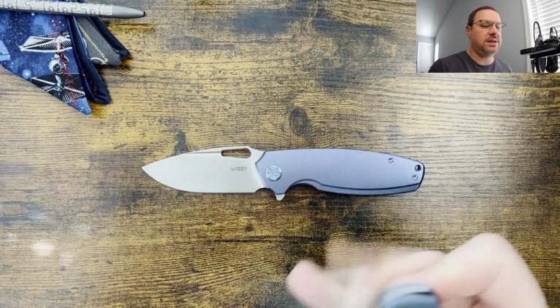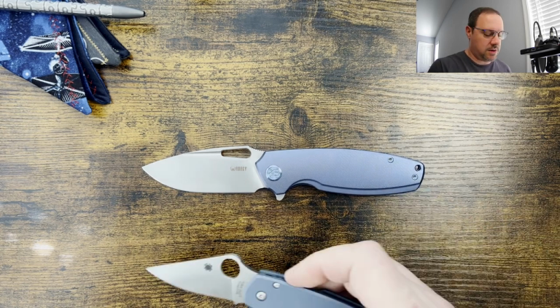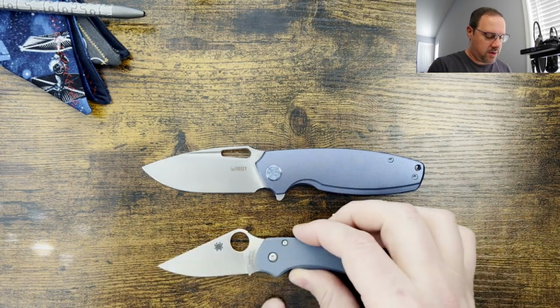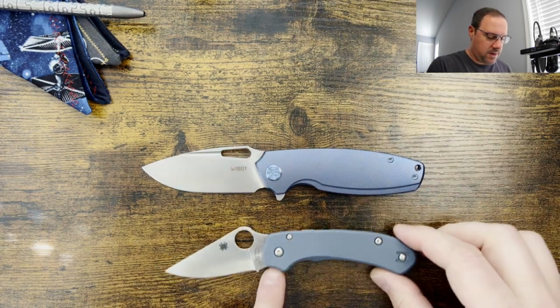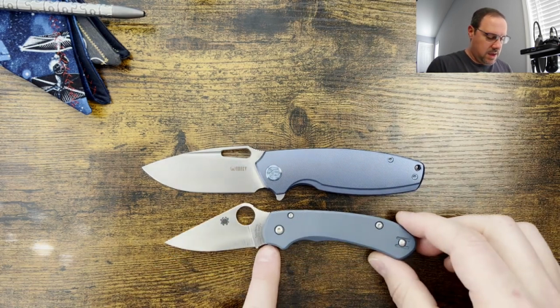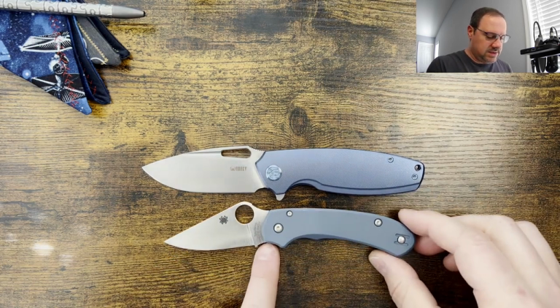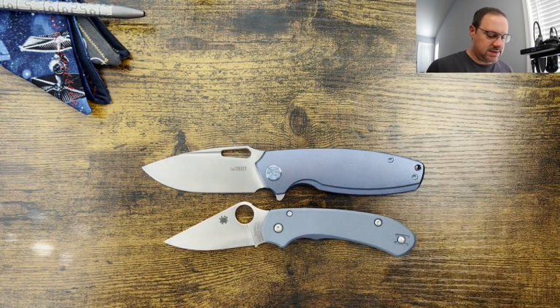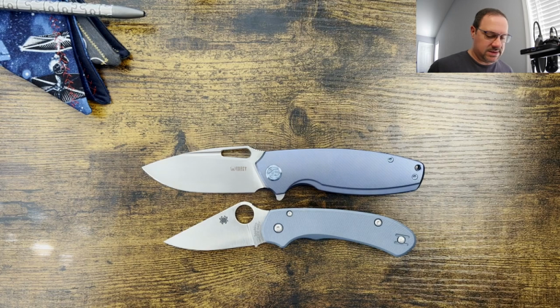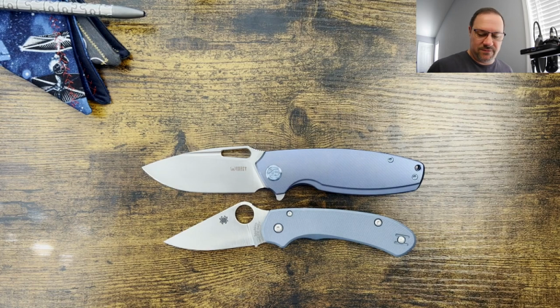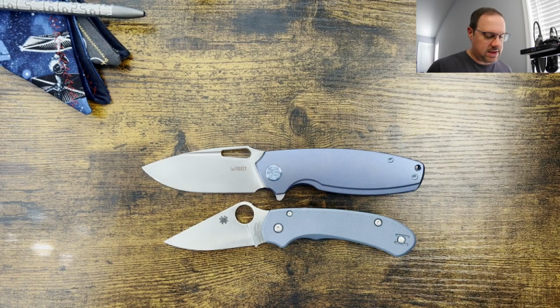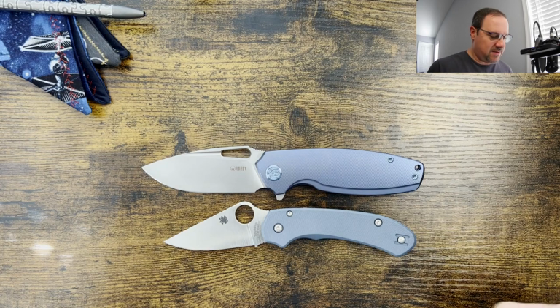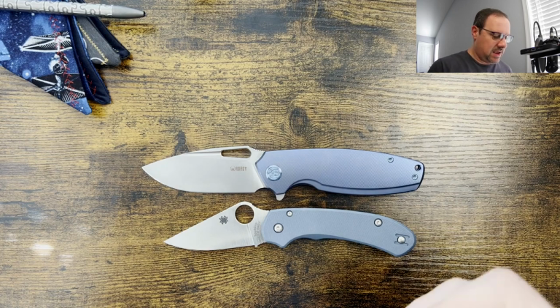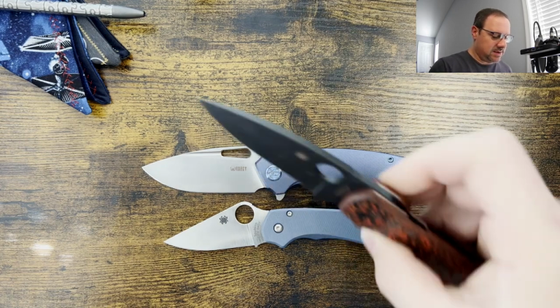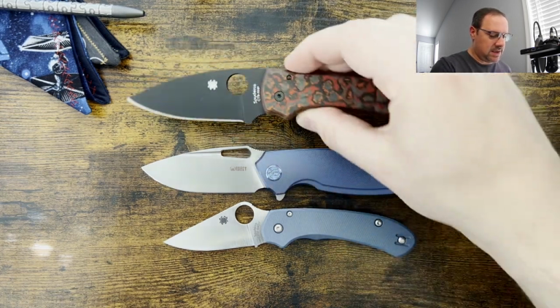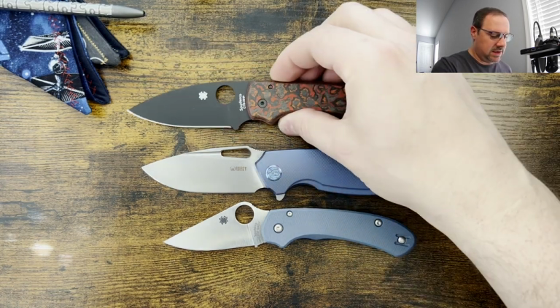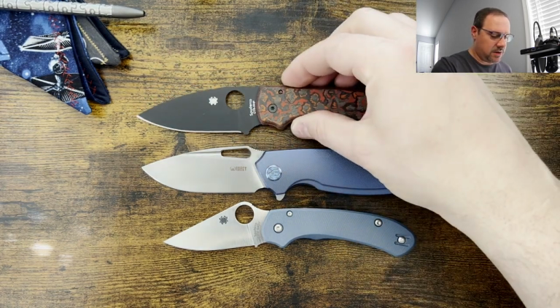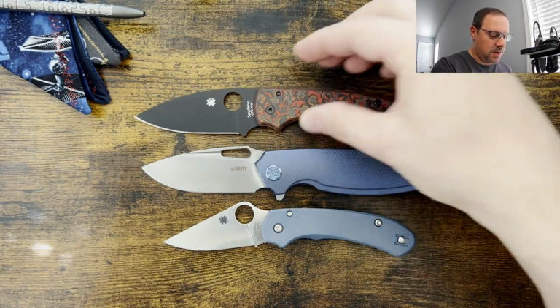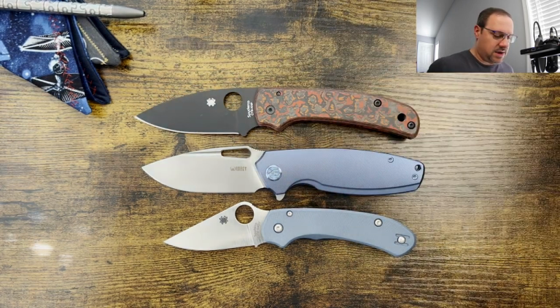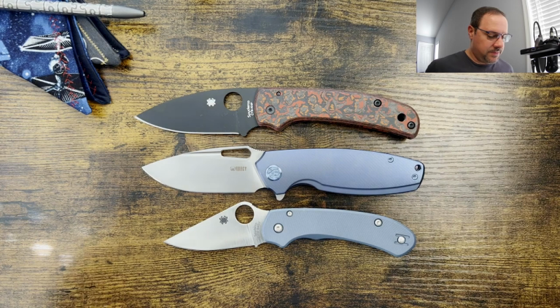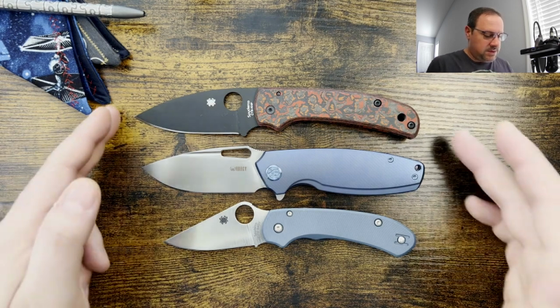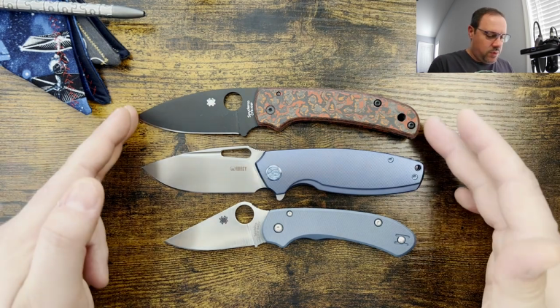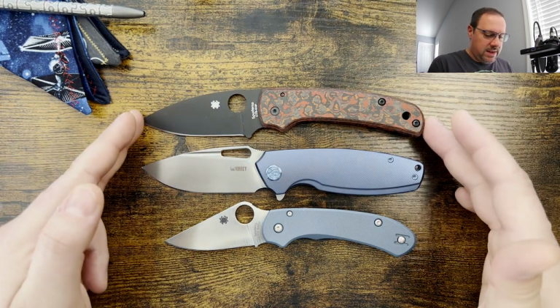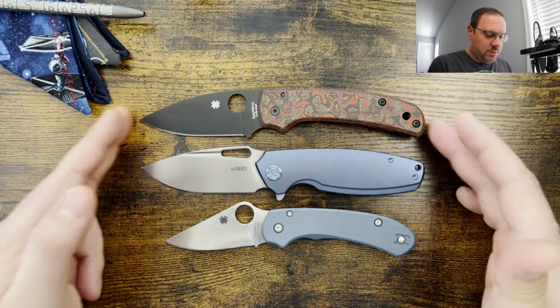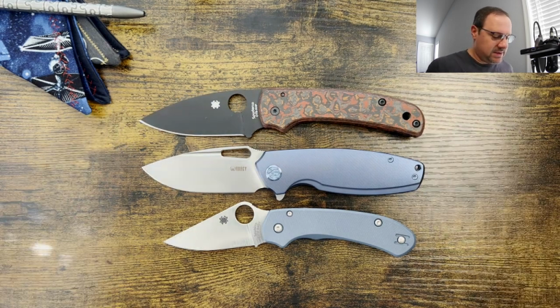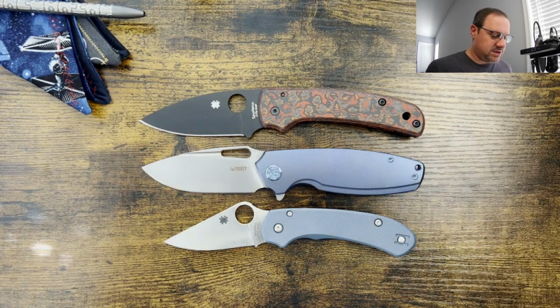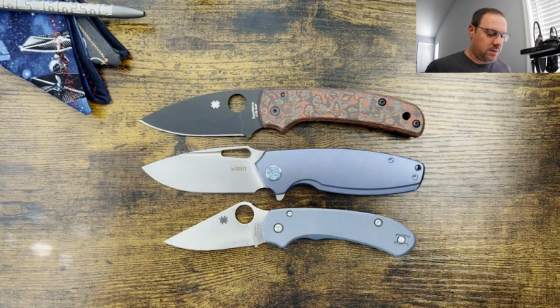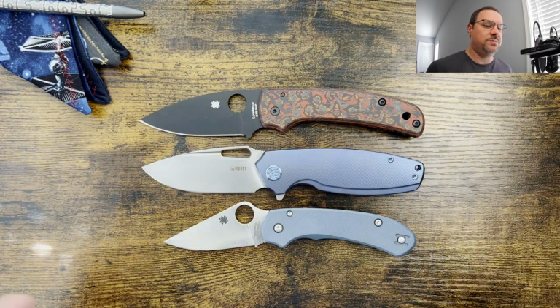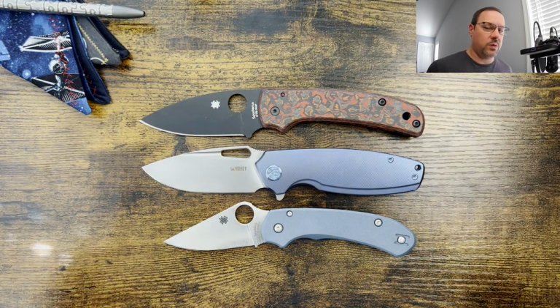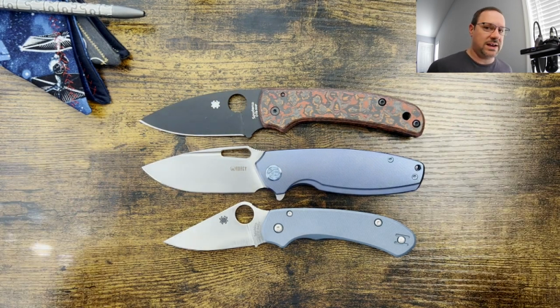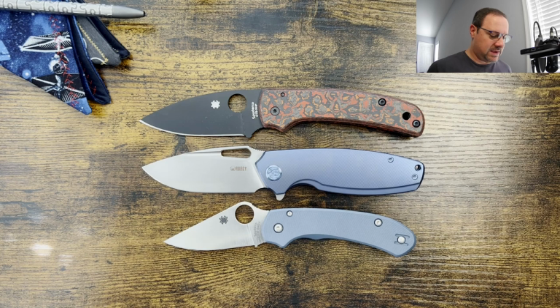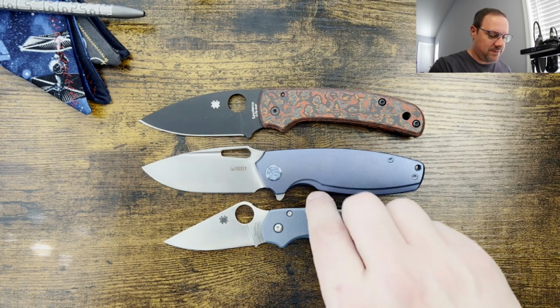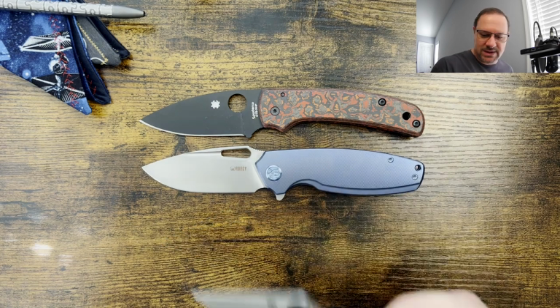So, Spyderco Para 3. As you can see, the Tidious is a full-size knife, and here it is against the Spyderco Shaman. So definitely more in line with the size of the Shaman. Really nice full-size knife. I'm digging it.